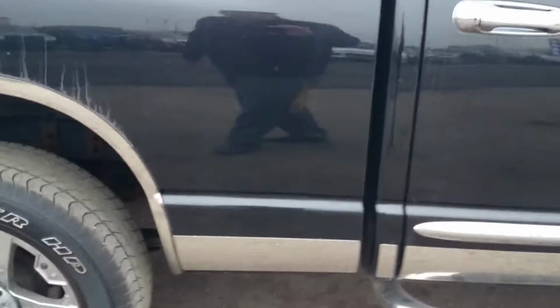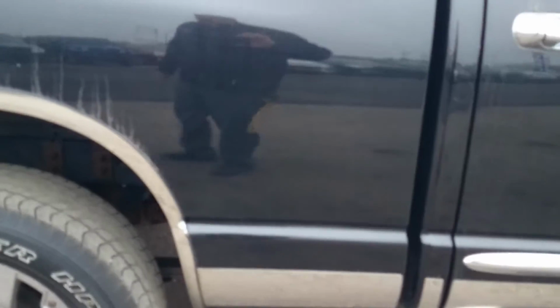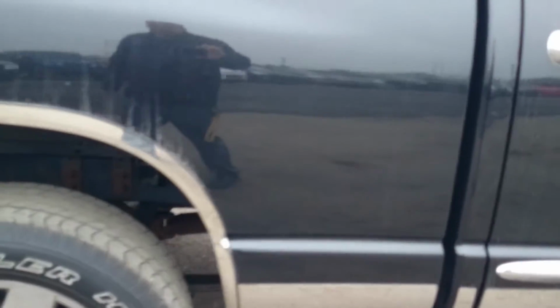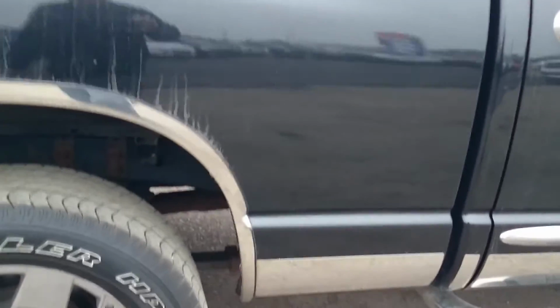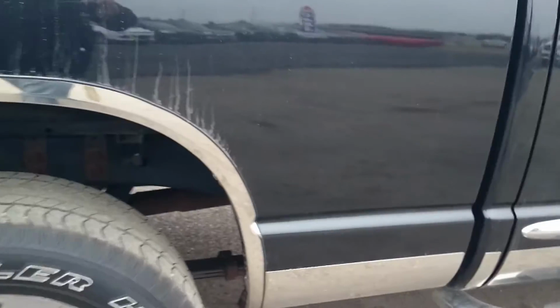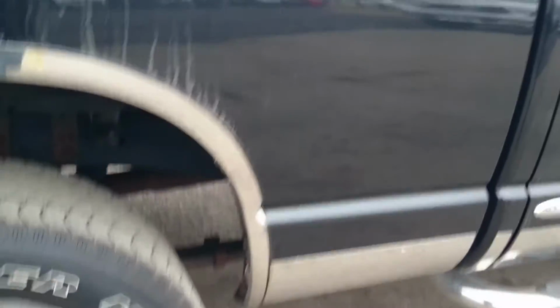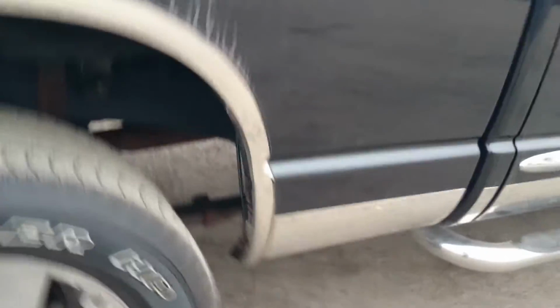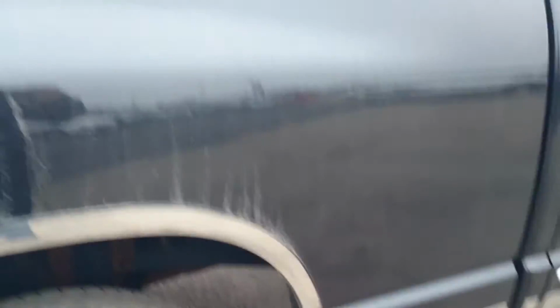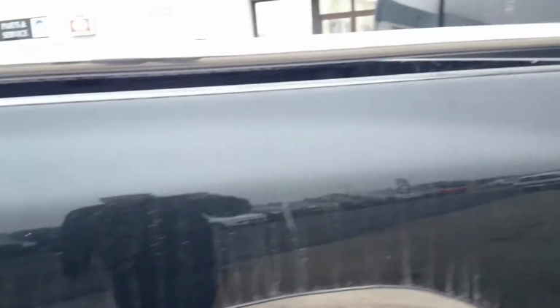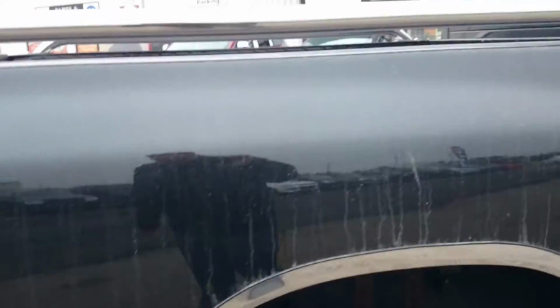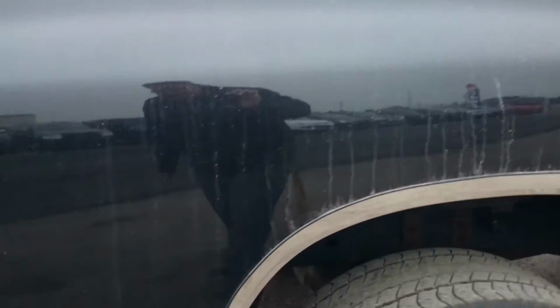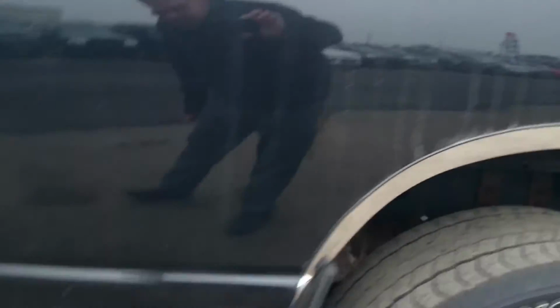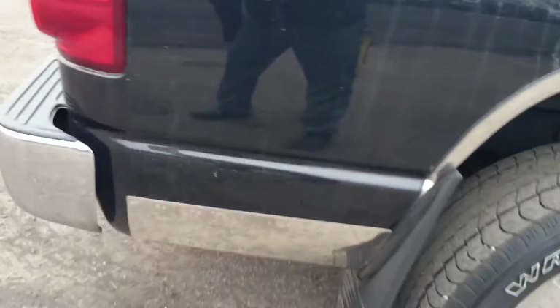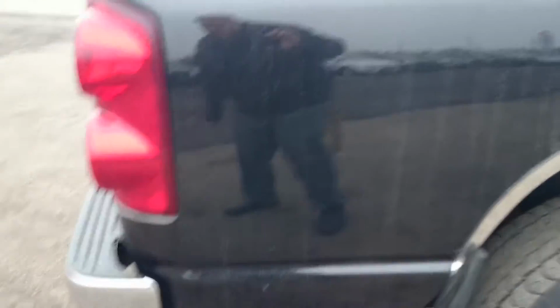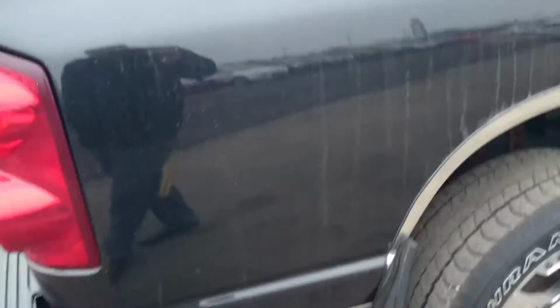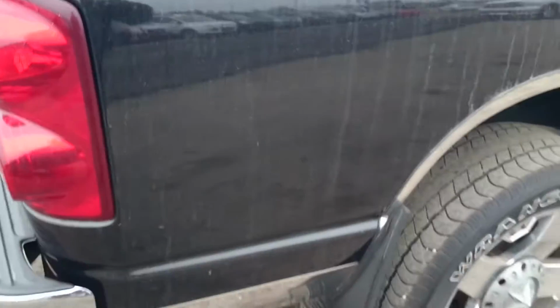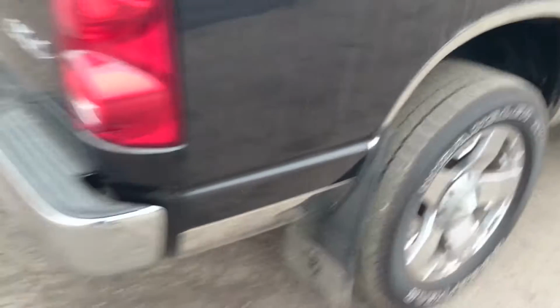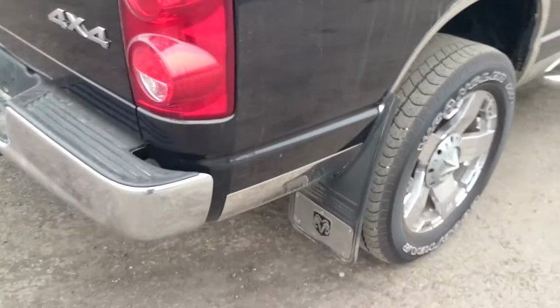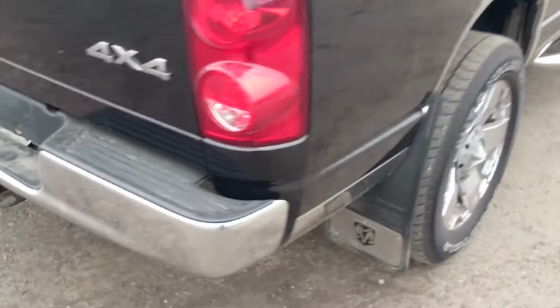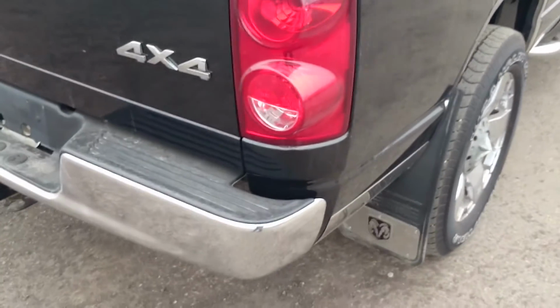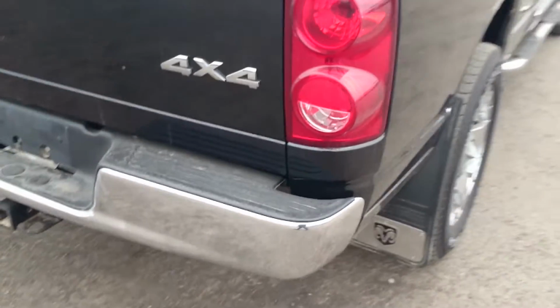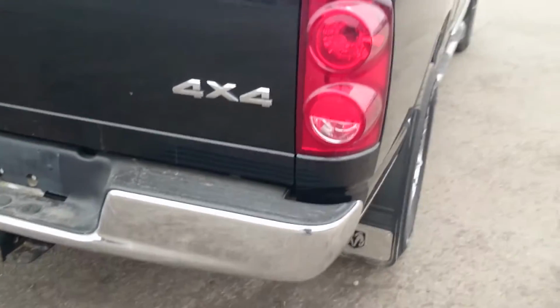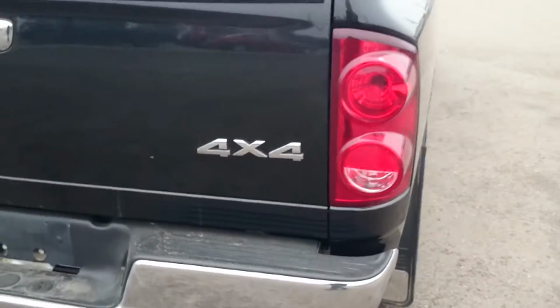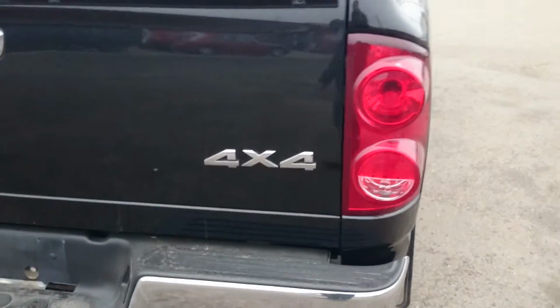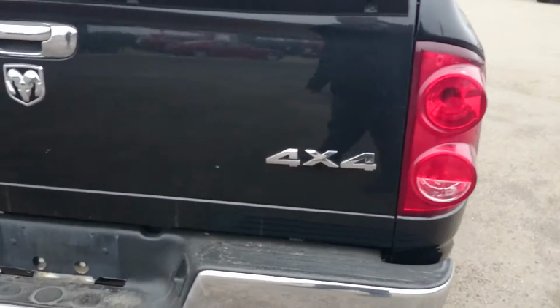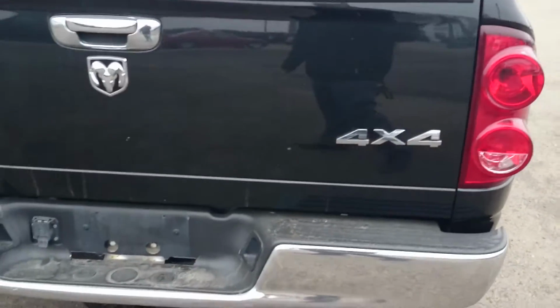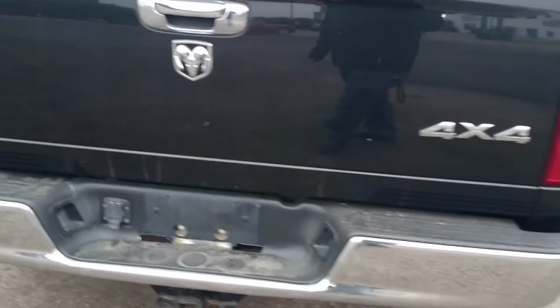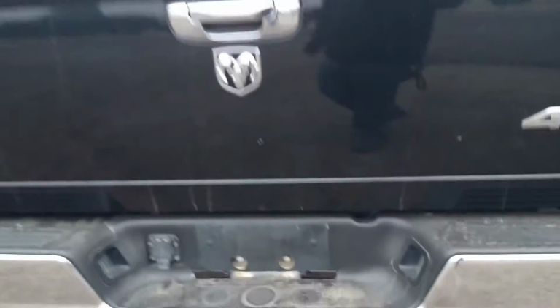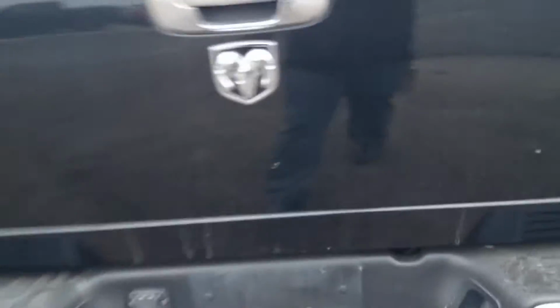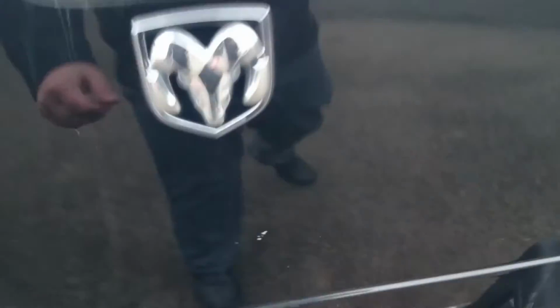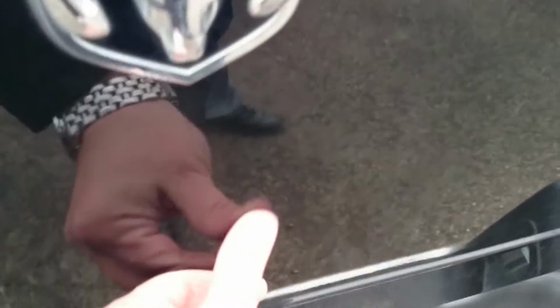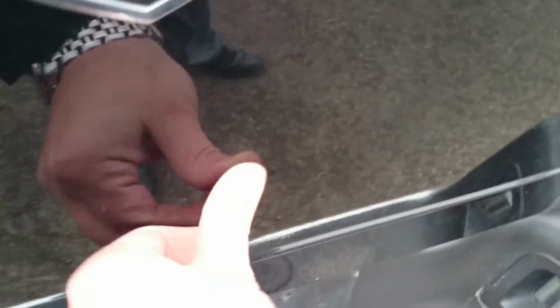The other side again — everything looks really clean. No rust or anything showing up on the body. To the back — couple little marks on the tailgate.